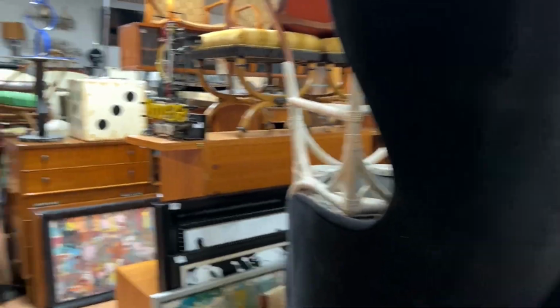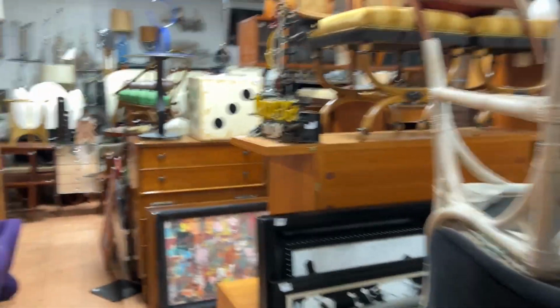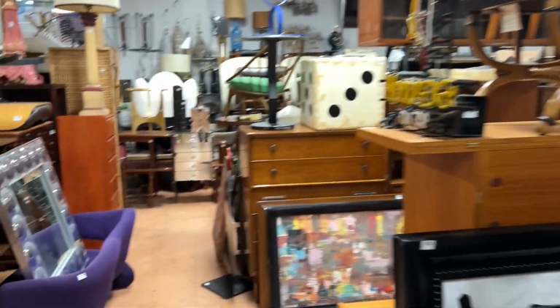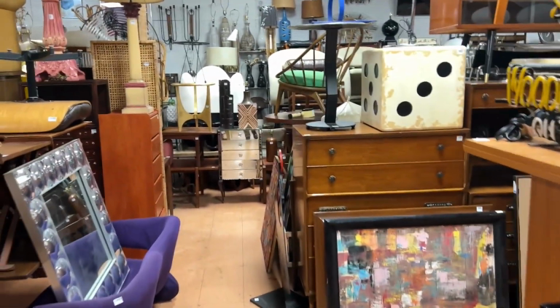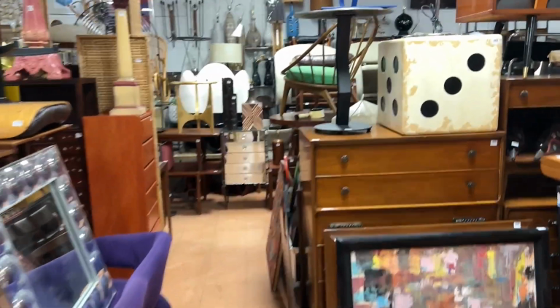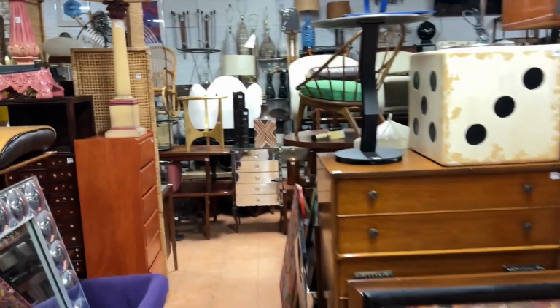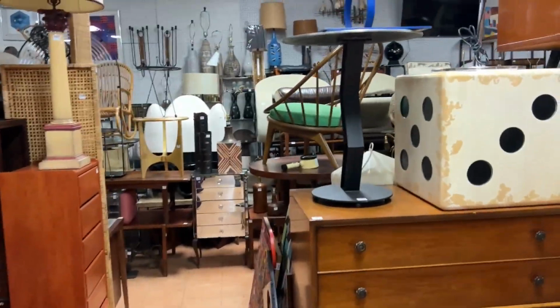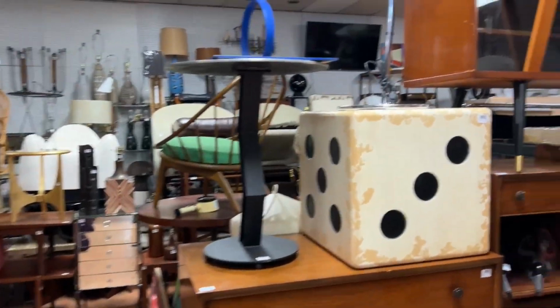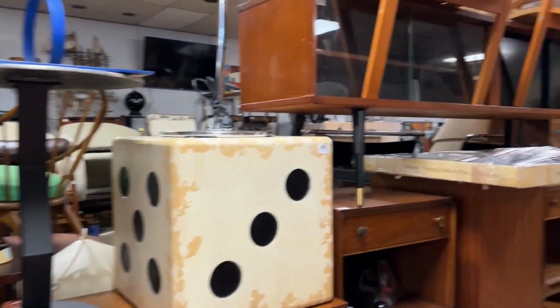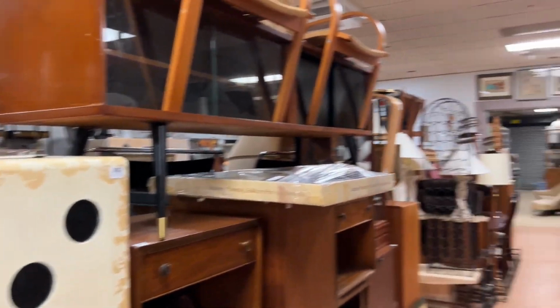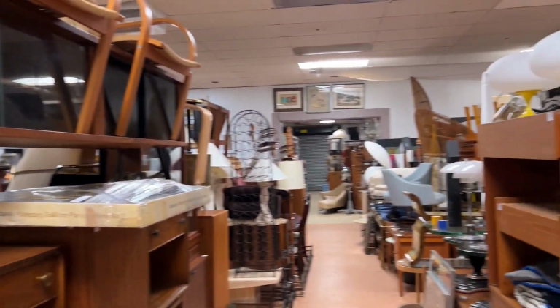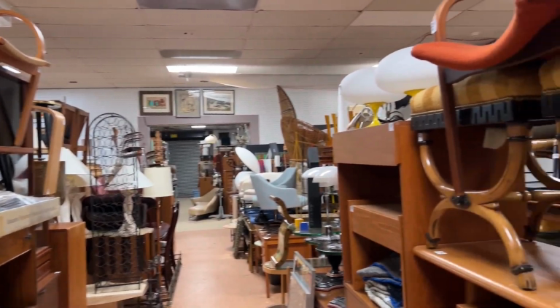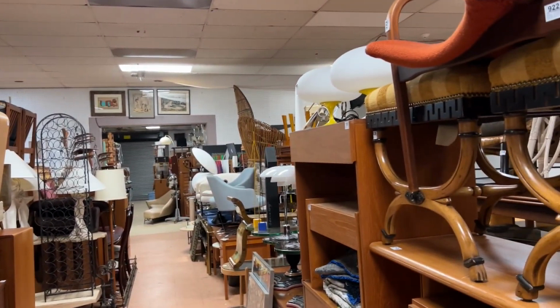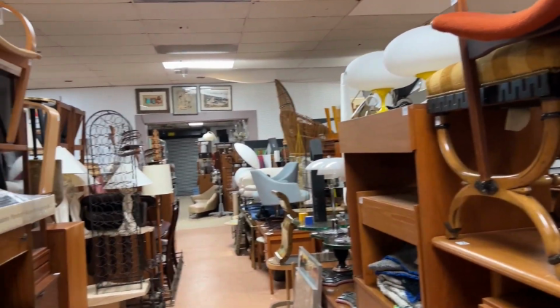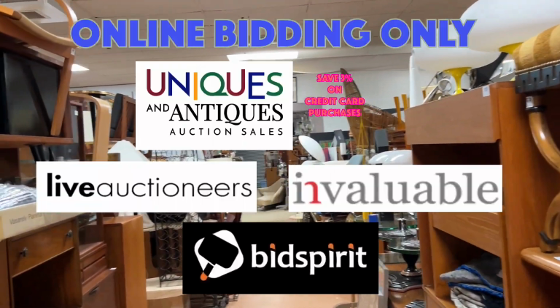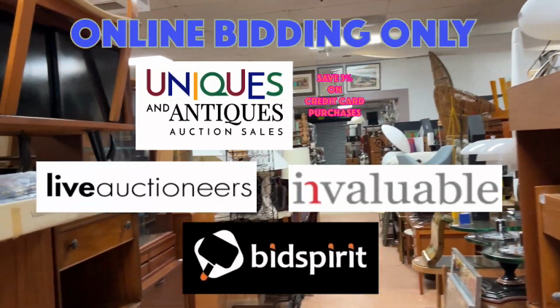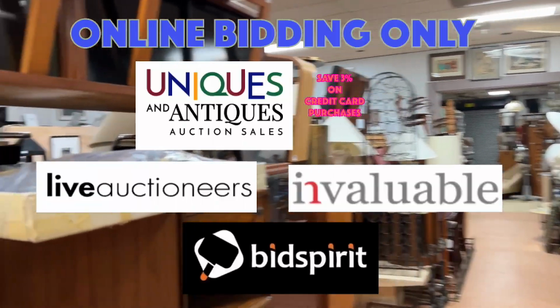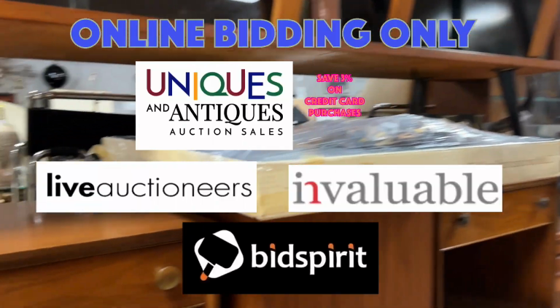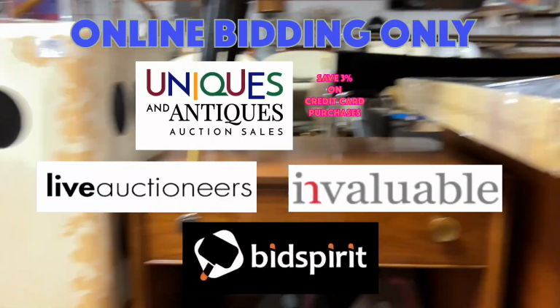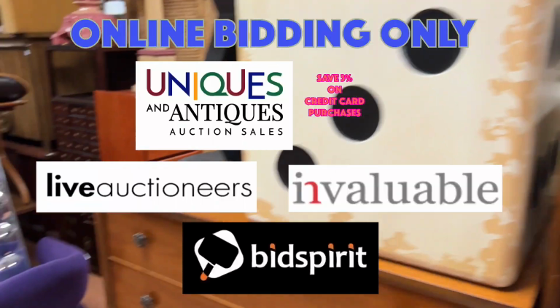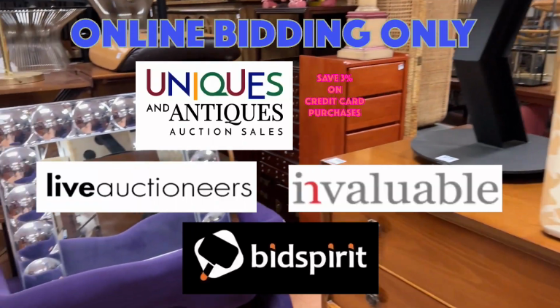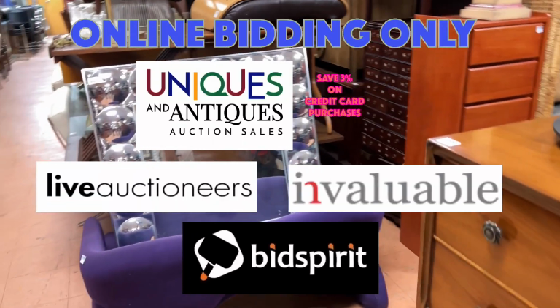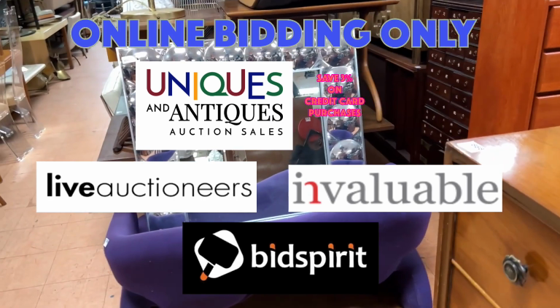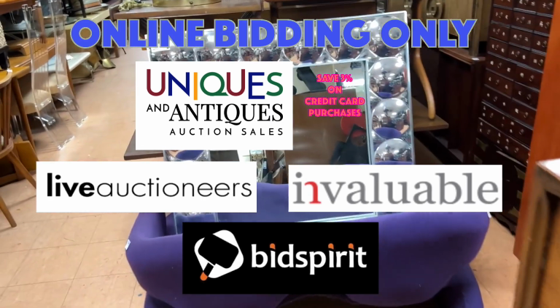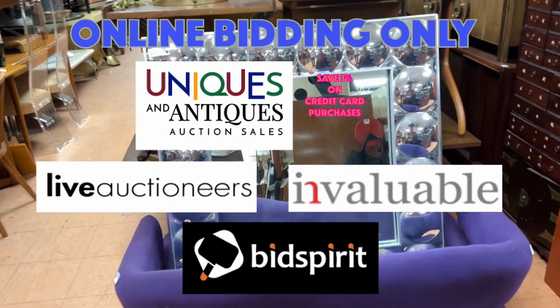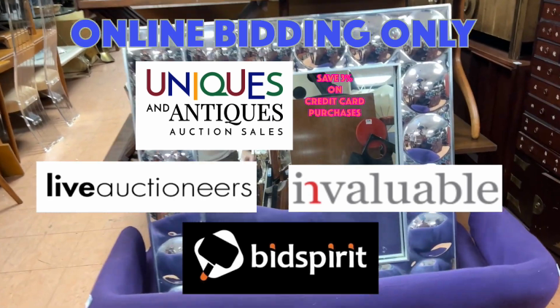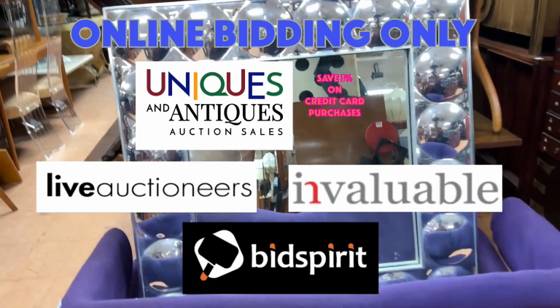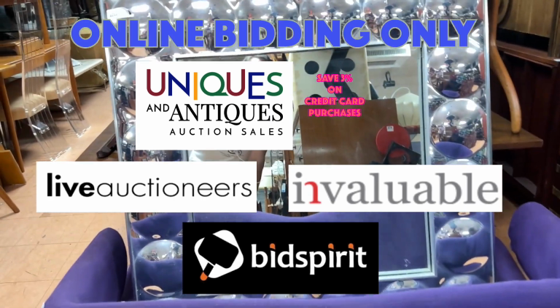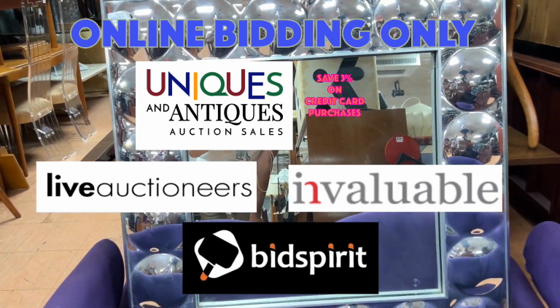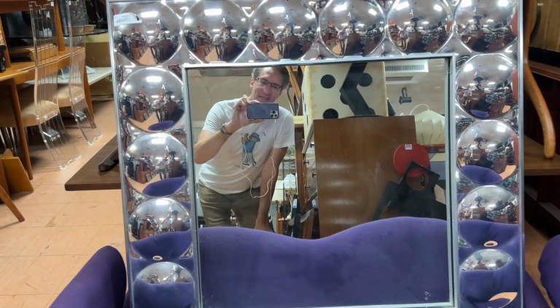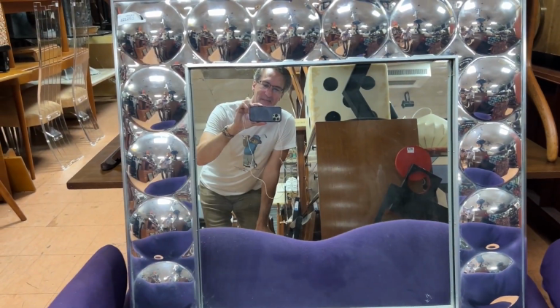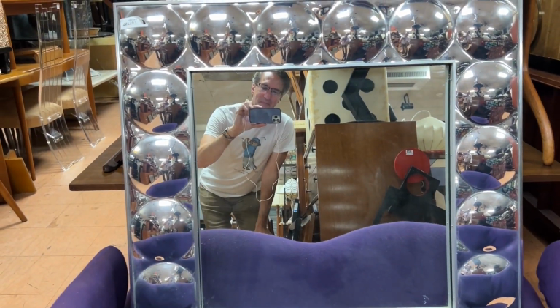All right, so this has been Kent Jackson from Uniques and Antiques. I hope I've filled you in on everything. Follow us on Instagram, Twitter, Facebook, YouTube, and TikTok. We'll see you at the auction. Thanks a lot, bye-bye.